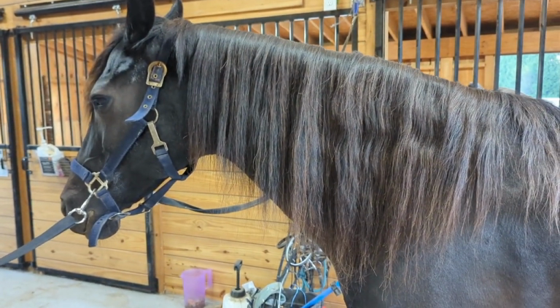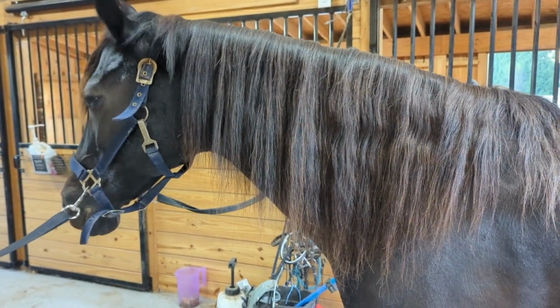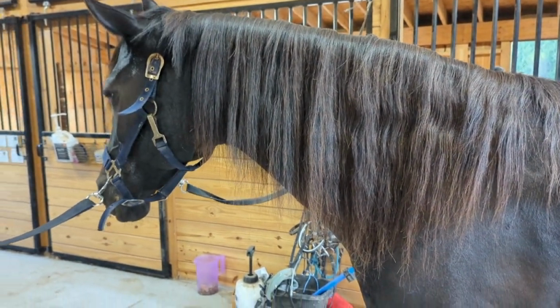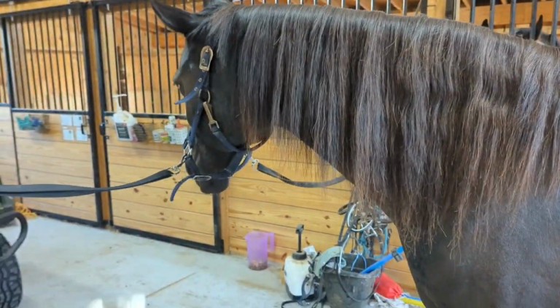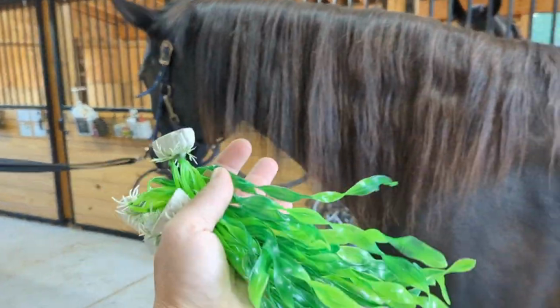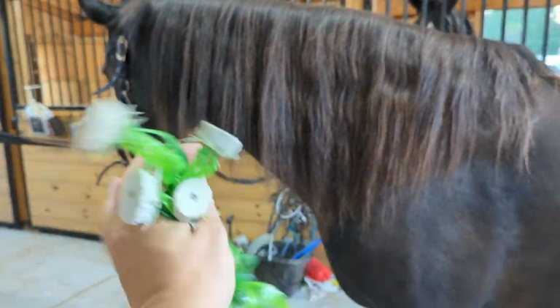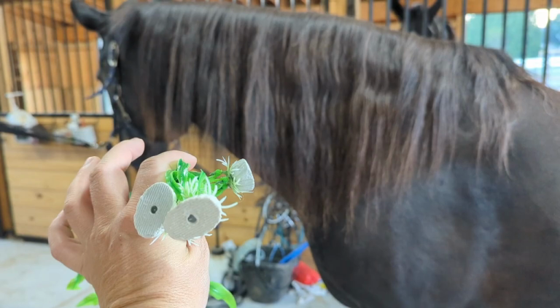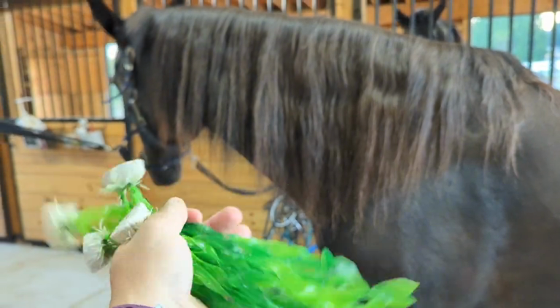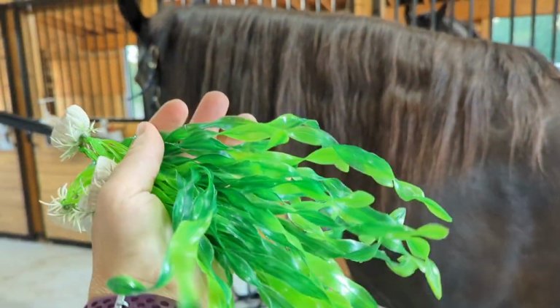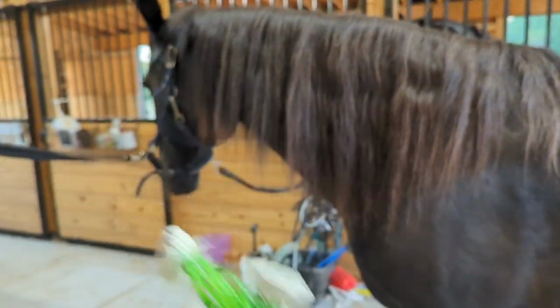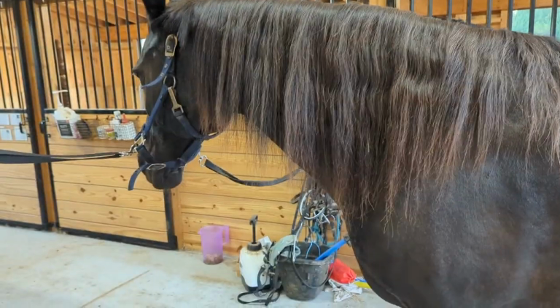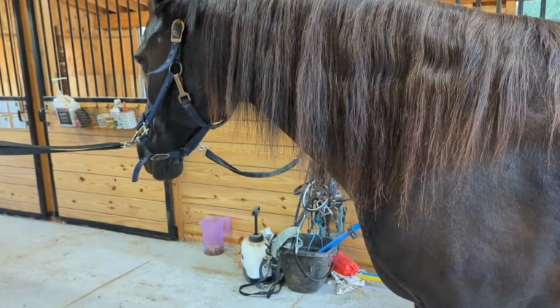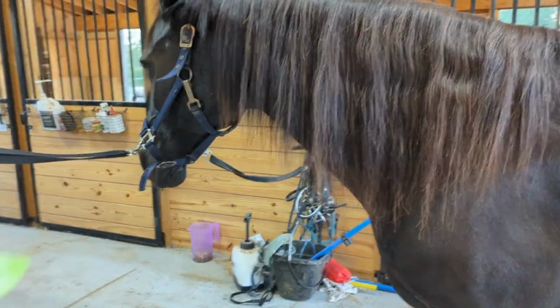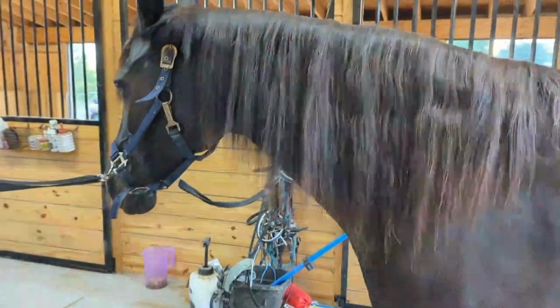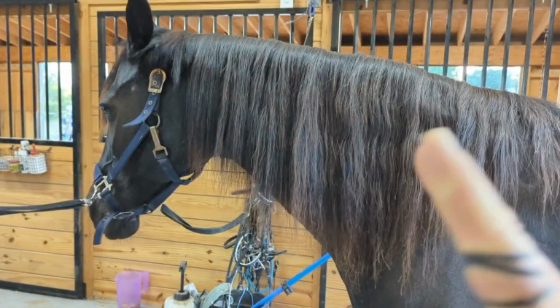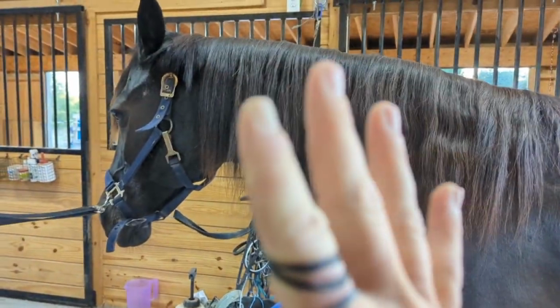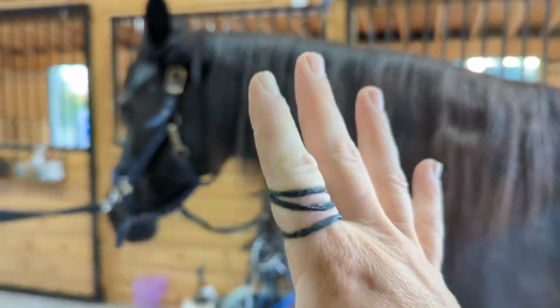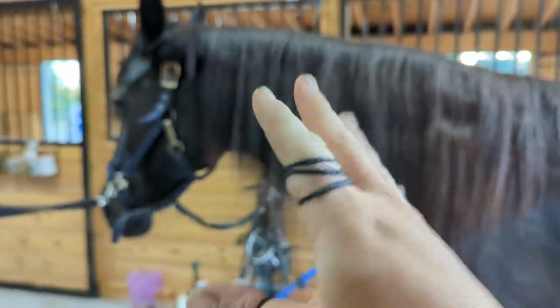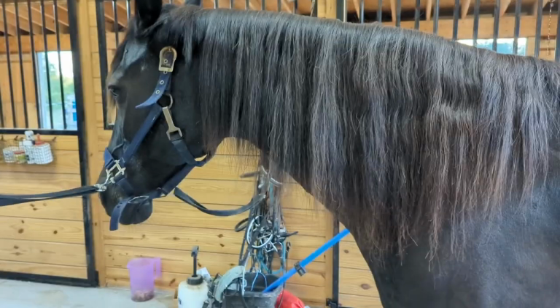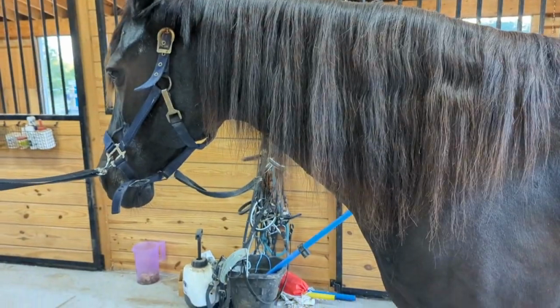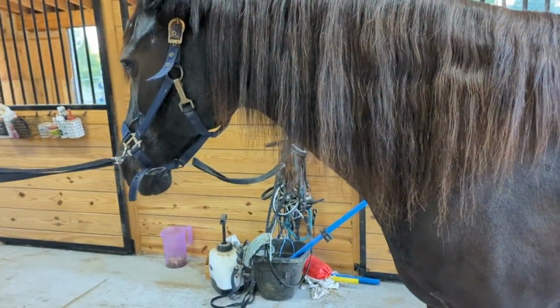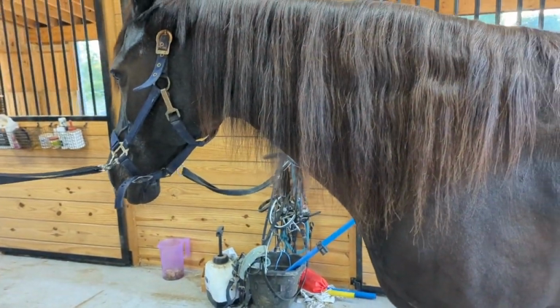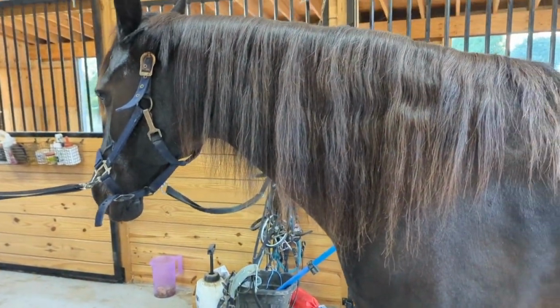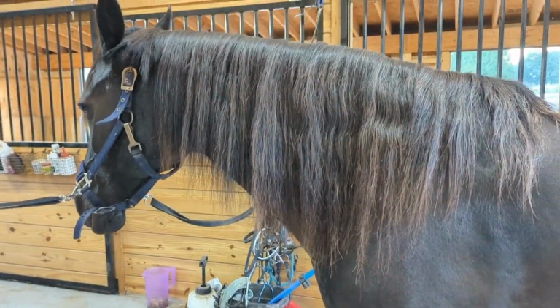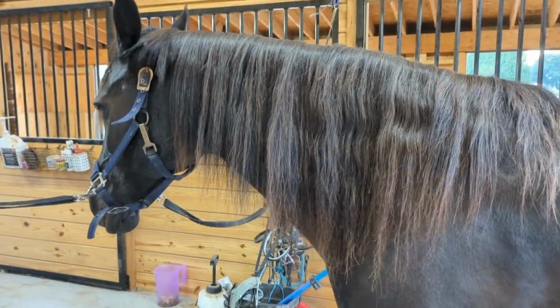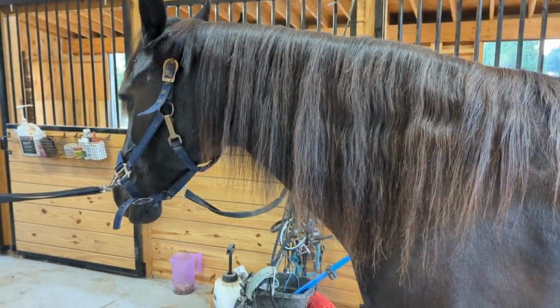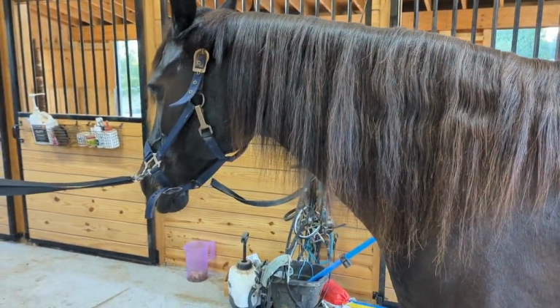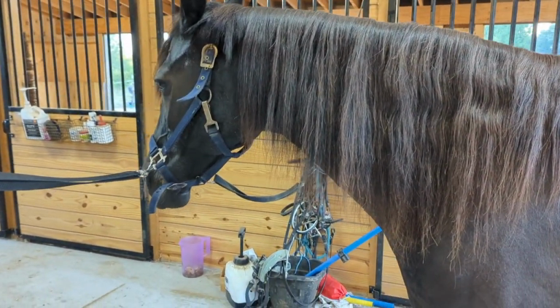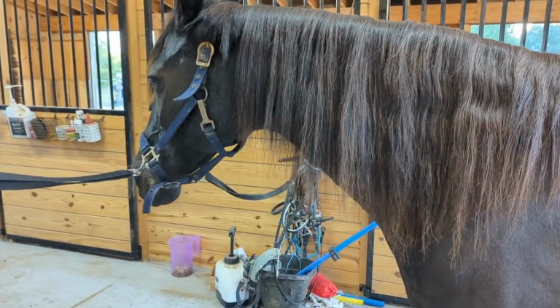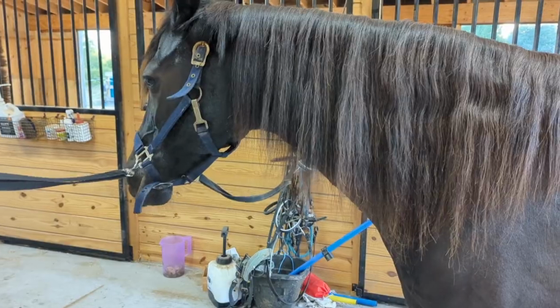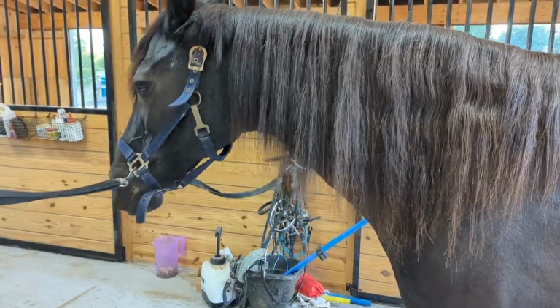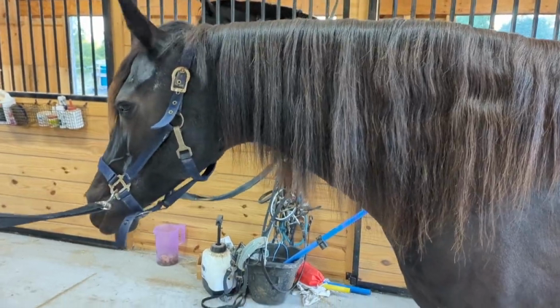We've got some blue lights. We've got some fake seaweed that's meant for an aquarium. I've got some little elastic bands that you use on horses. And I've got a bubble machine and some netting. So let me show you how we're going to do this.